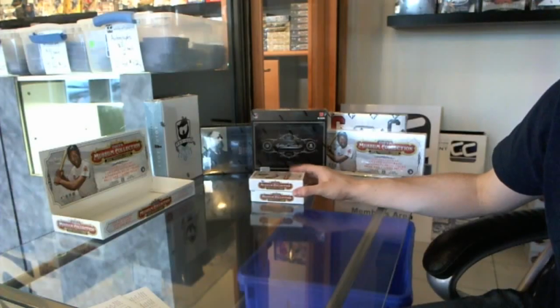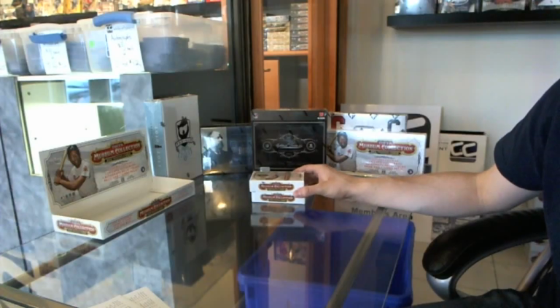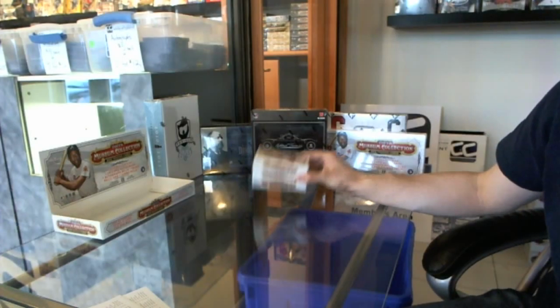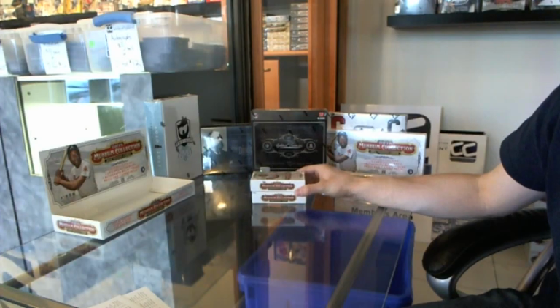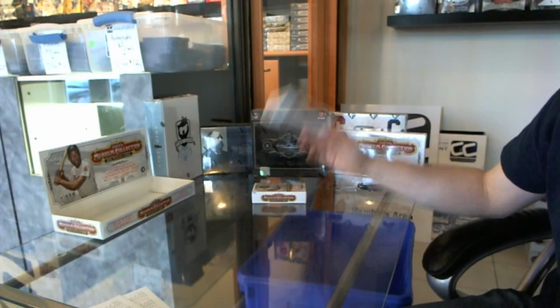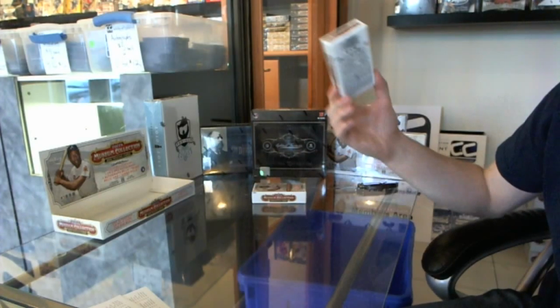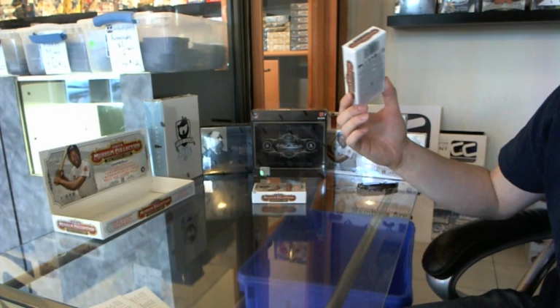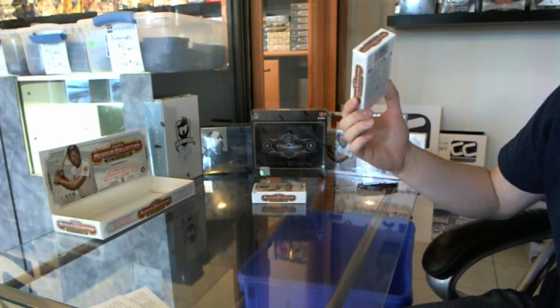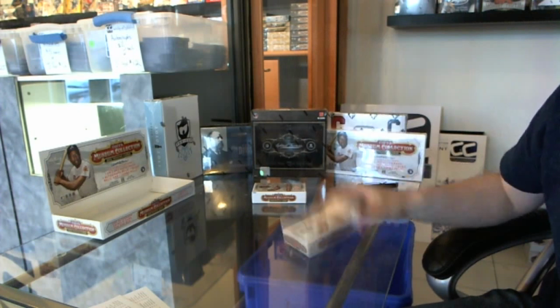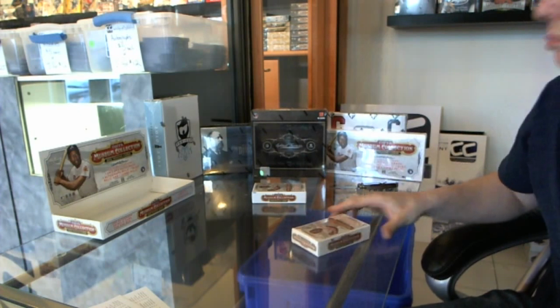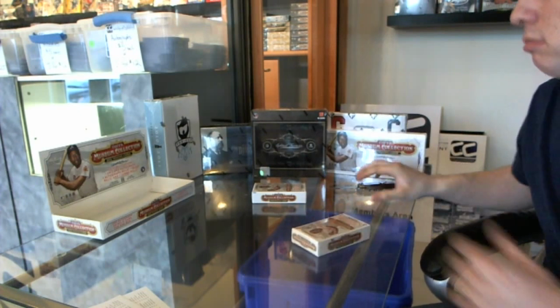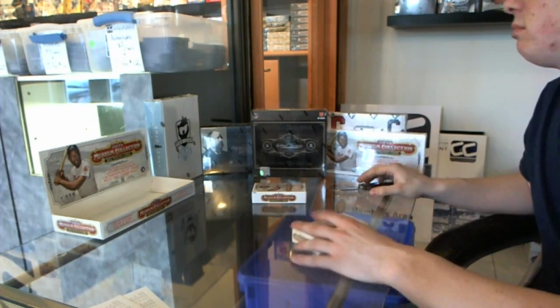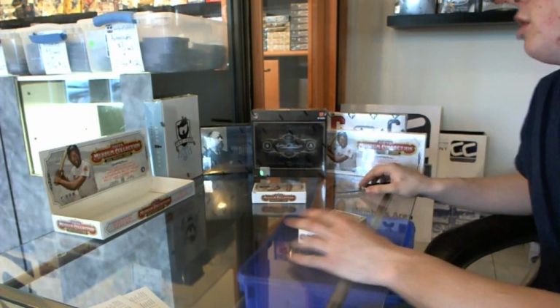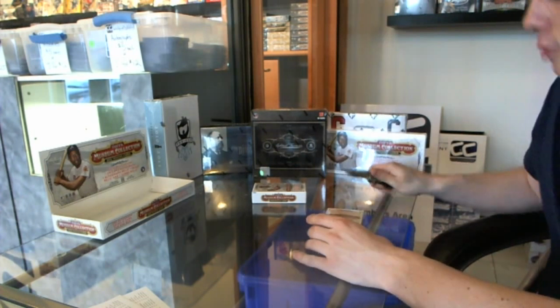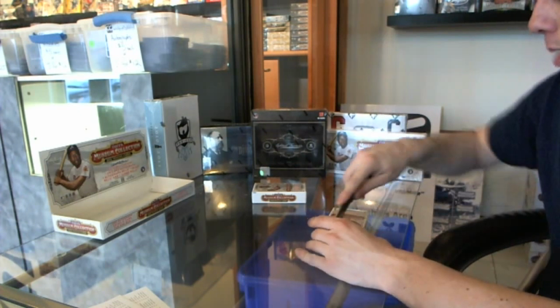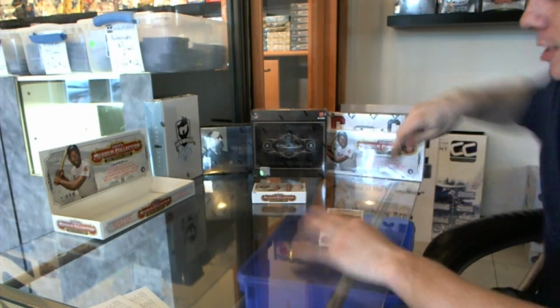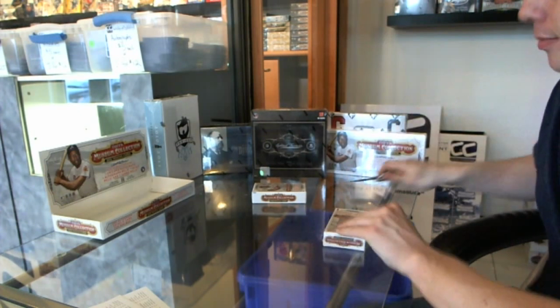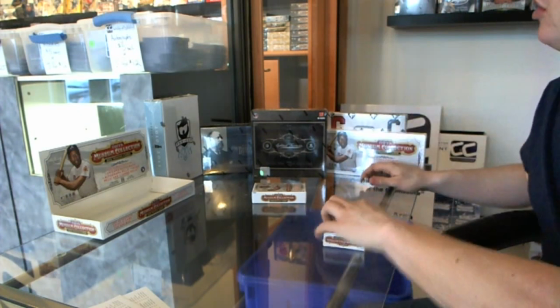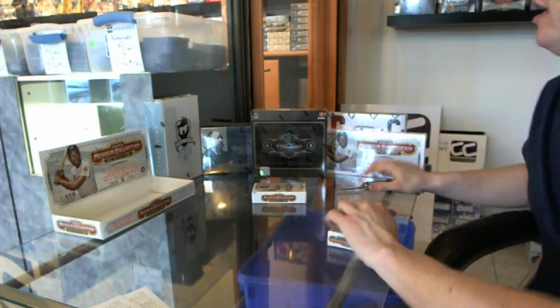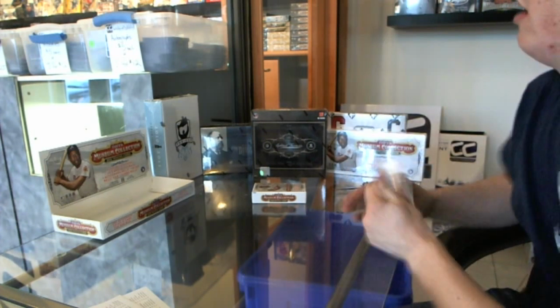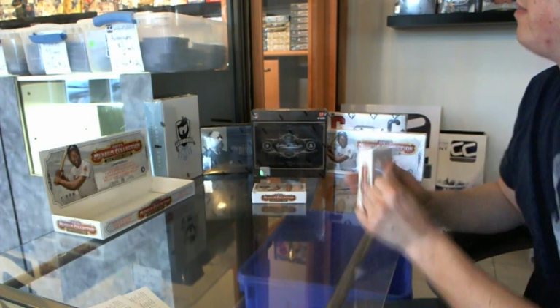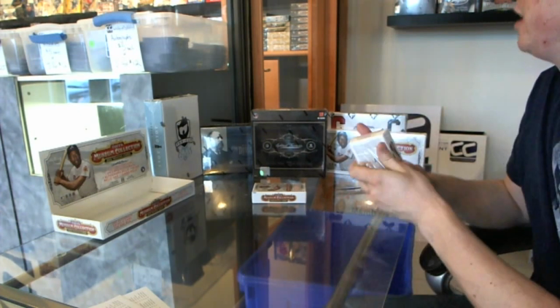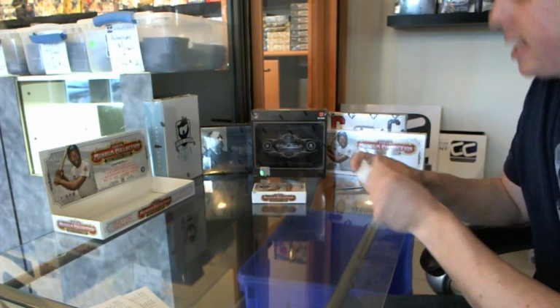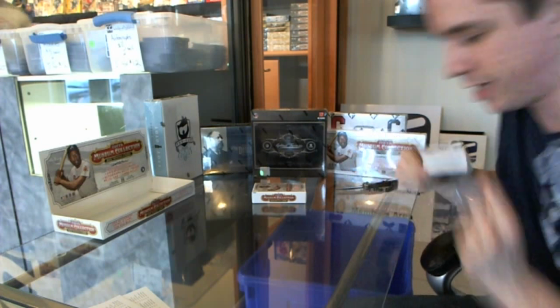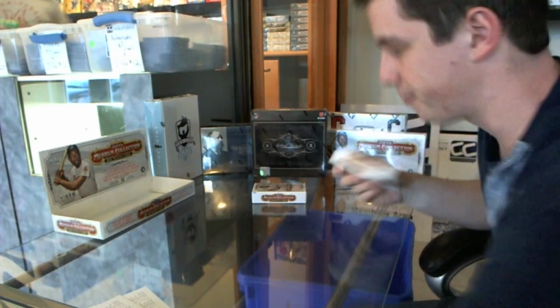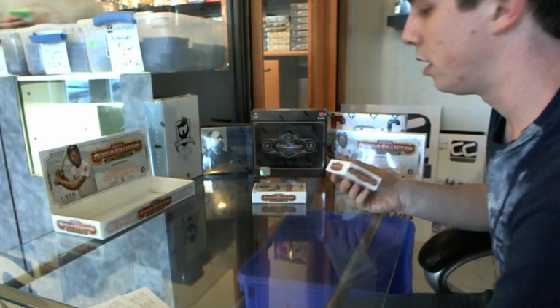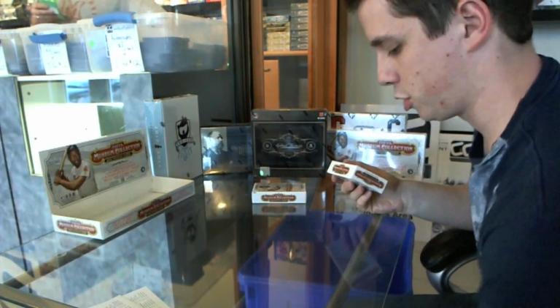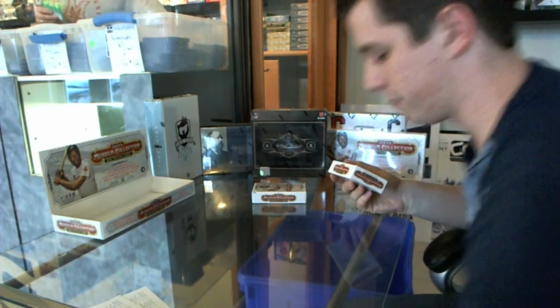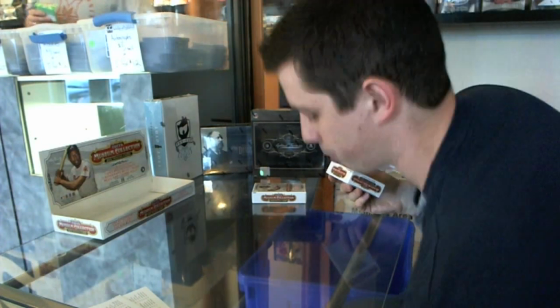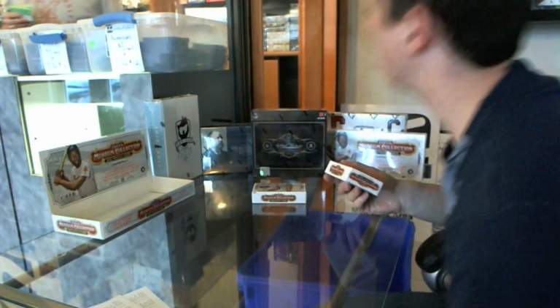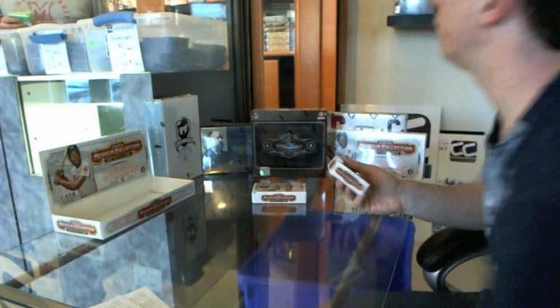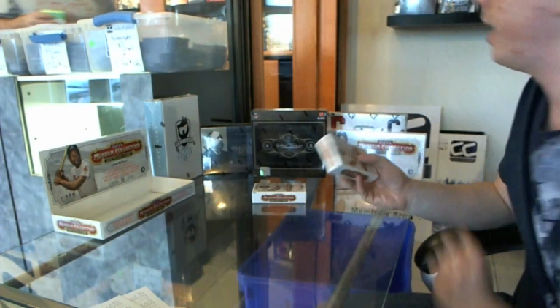Here we go, Ratchi 13, 2 packs, 2012 Topps Museum Collection Baseball, finishing off the open box that we had.